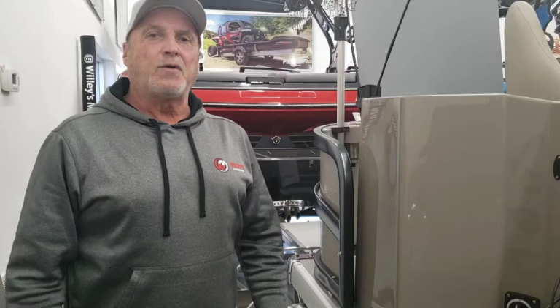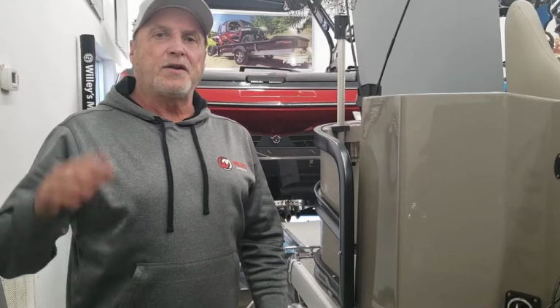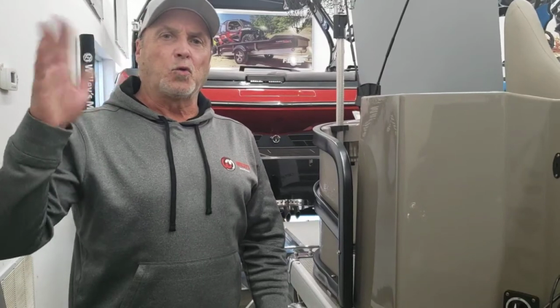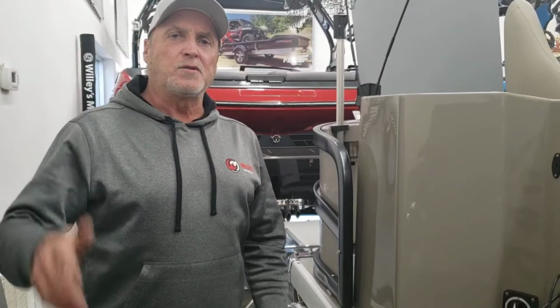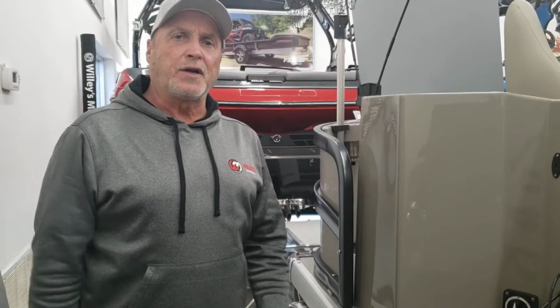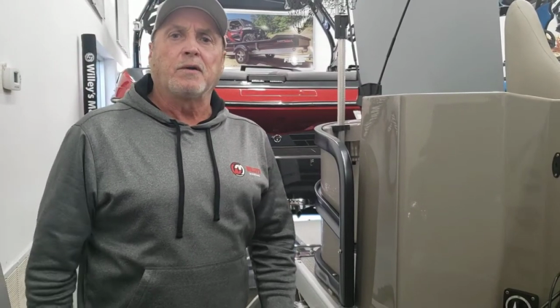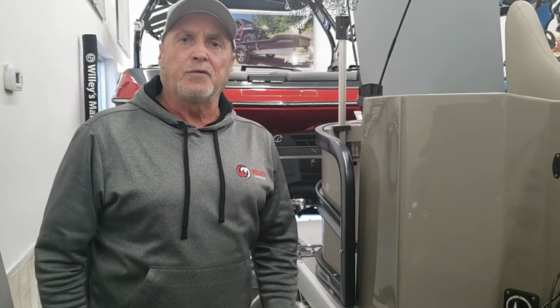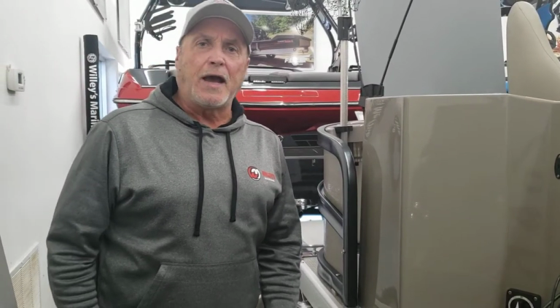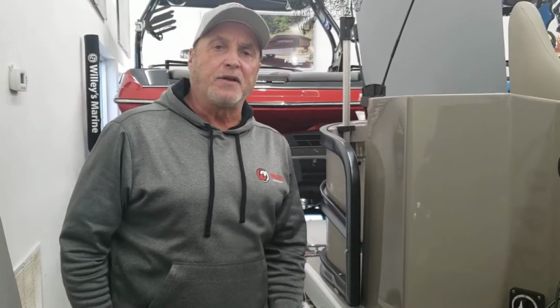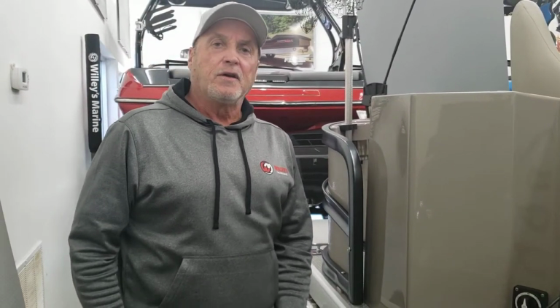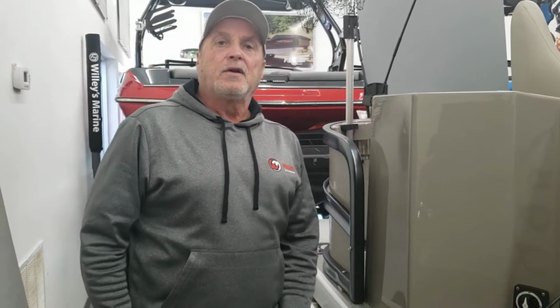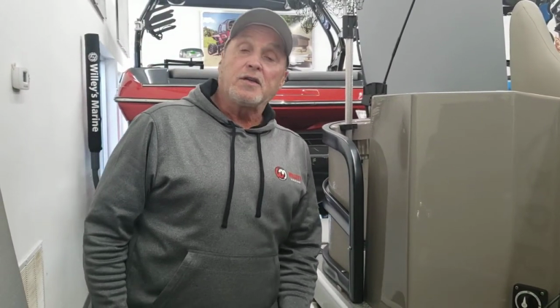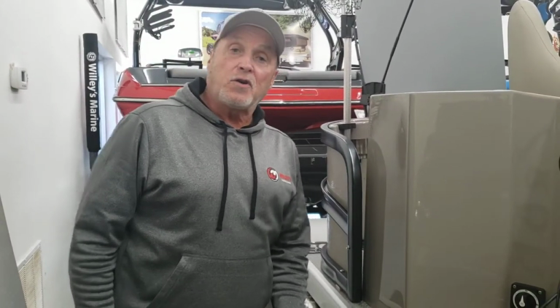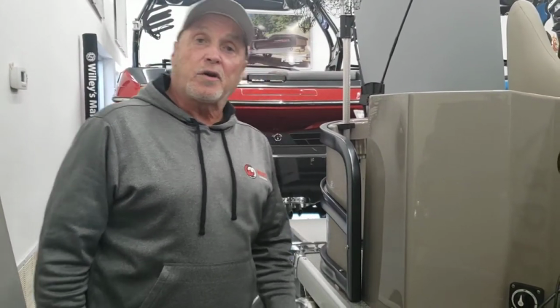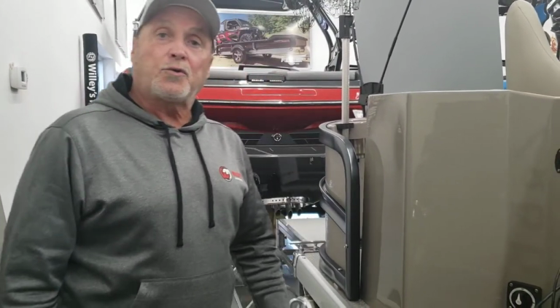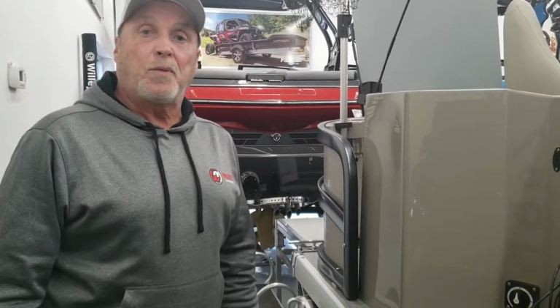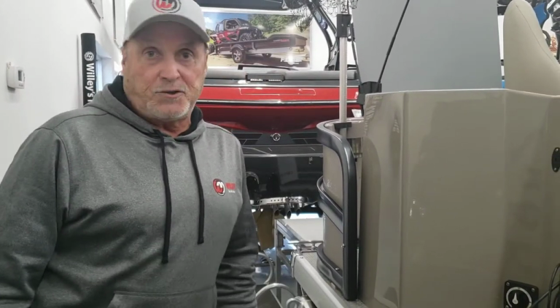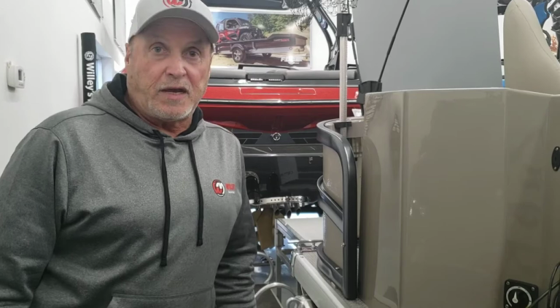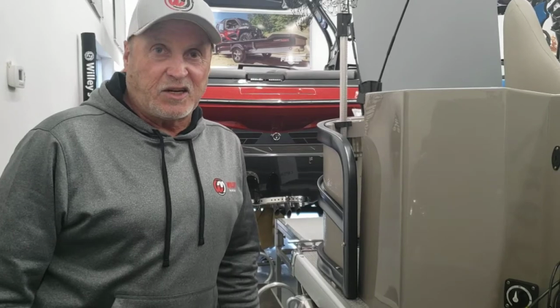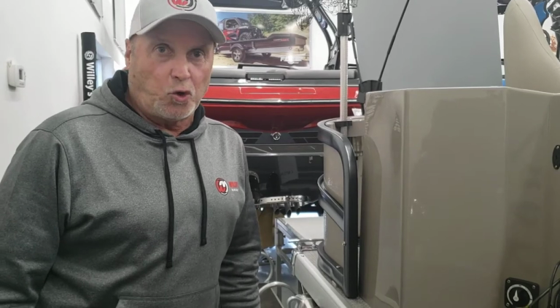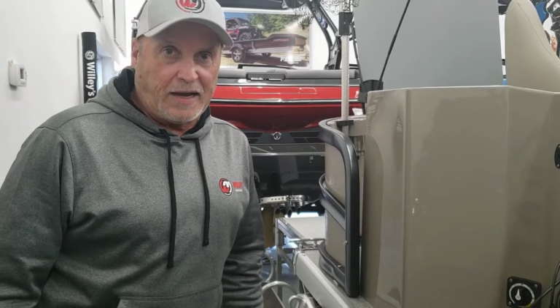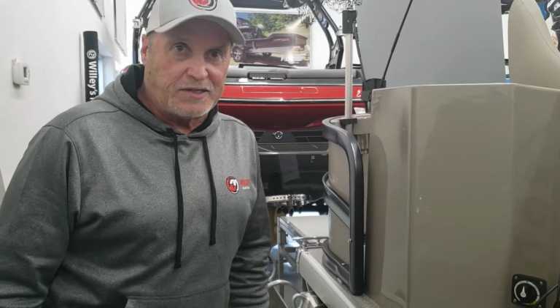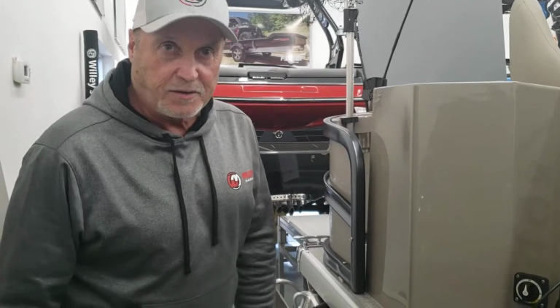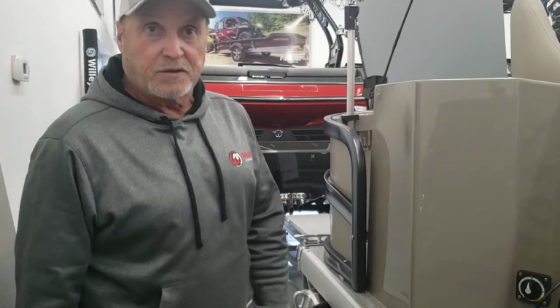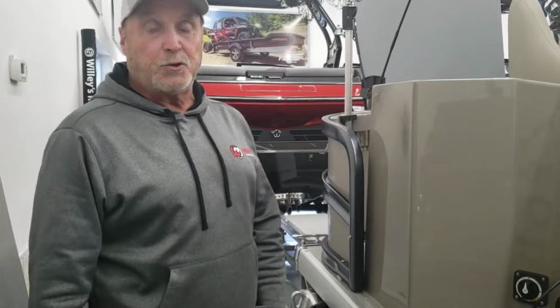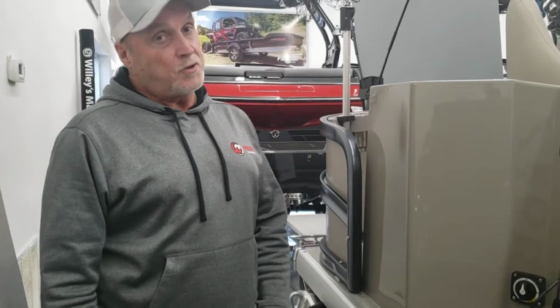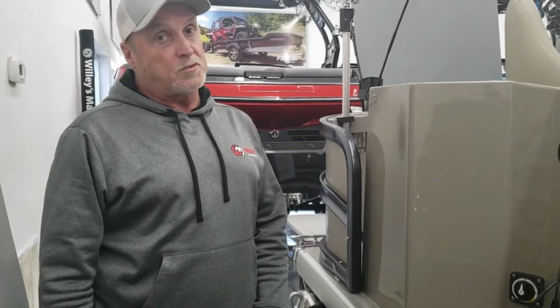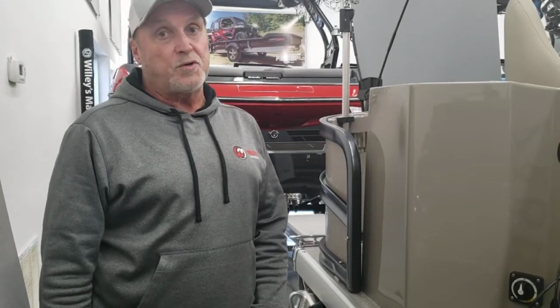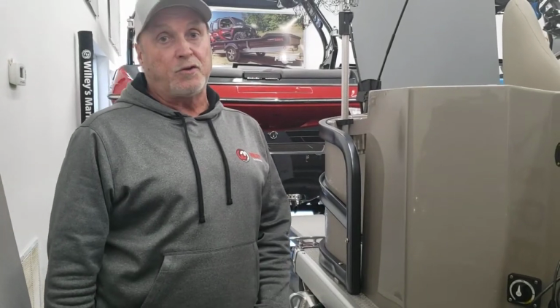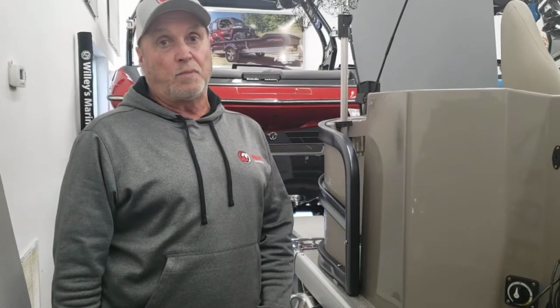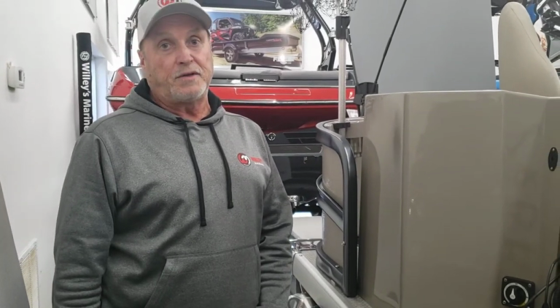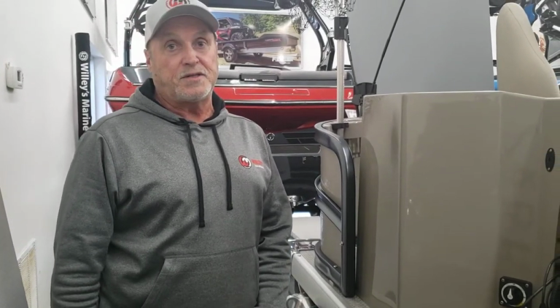Hi, Ron here with Willie's Marine, Delivery Captain. In this video, we're going to go through a pontoon that has a dual battery system — the do's and don'ts when you have a dual battery system.